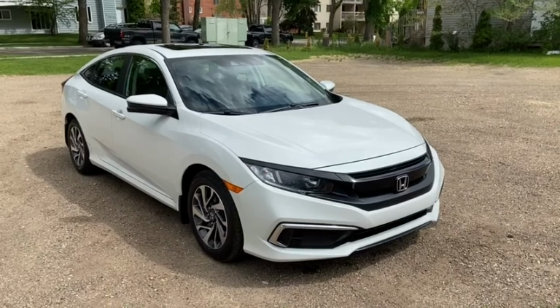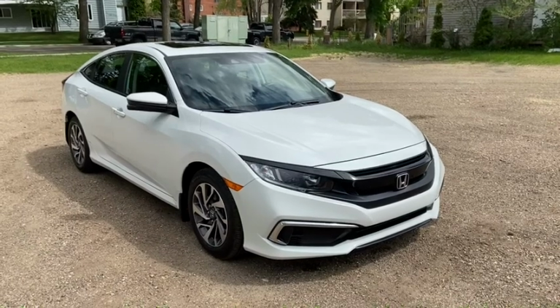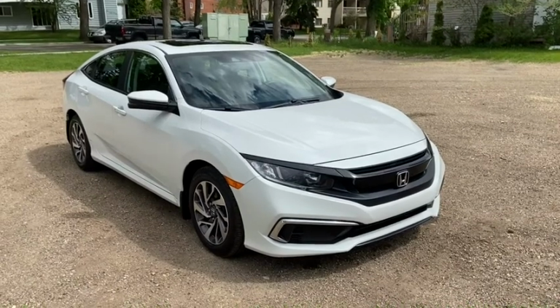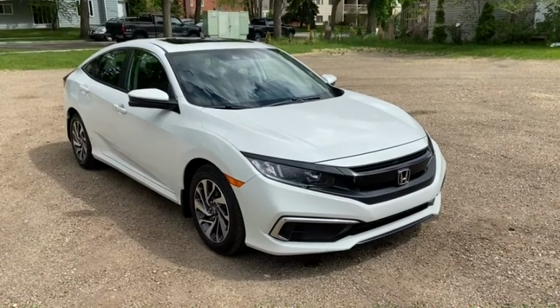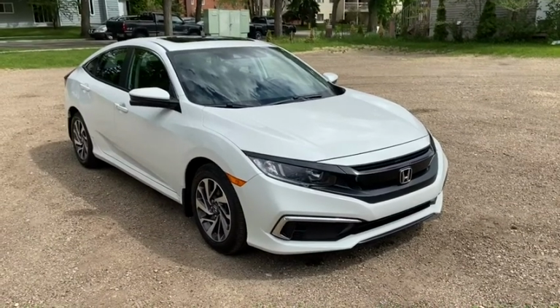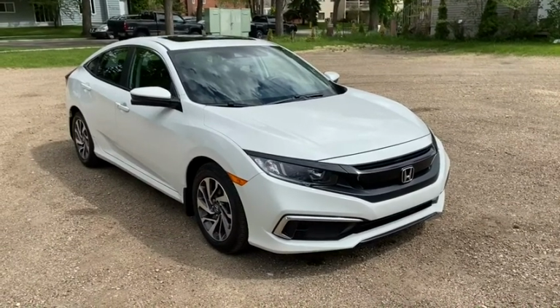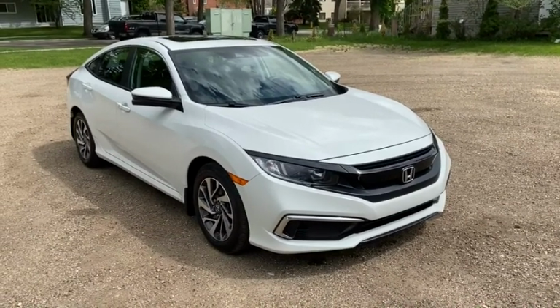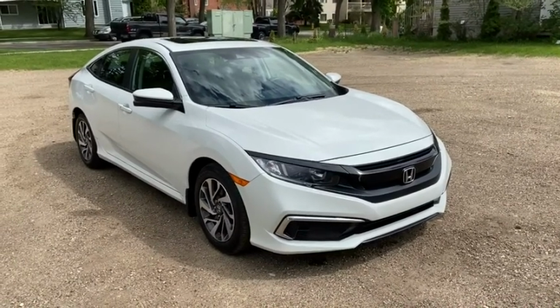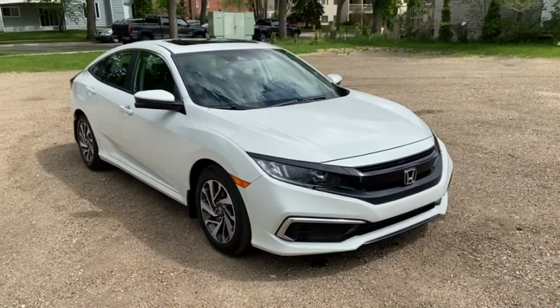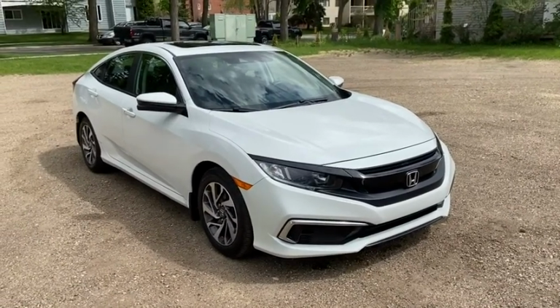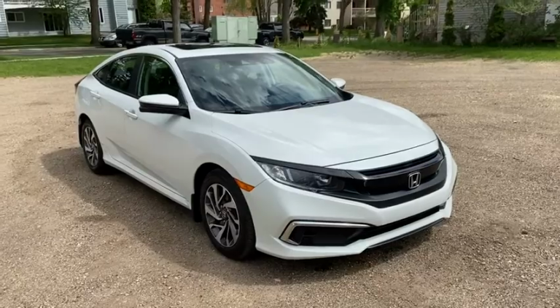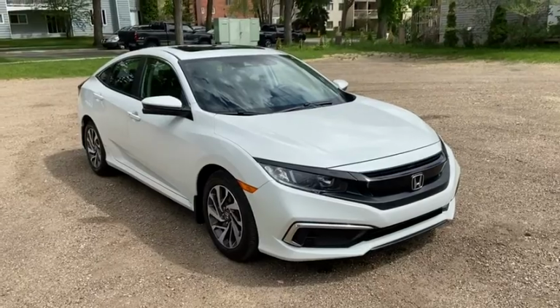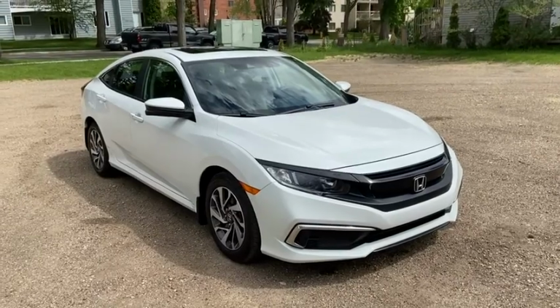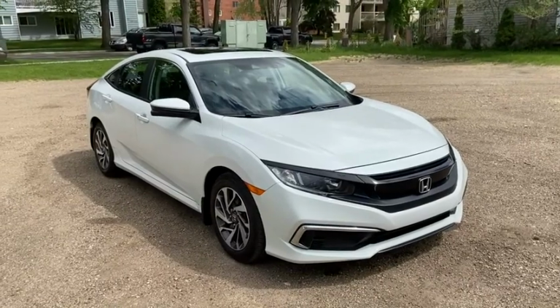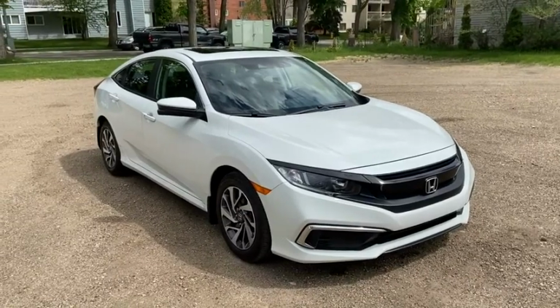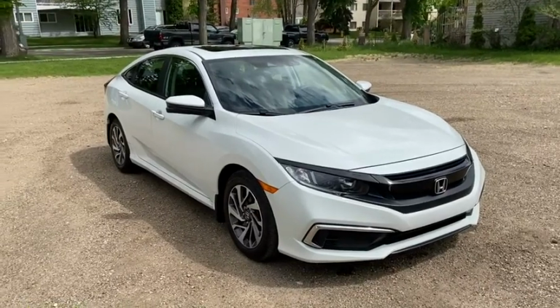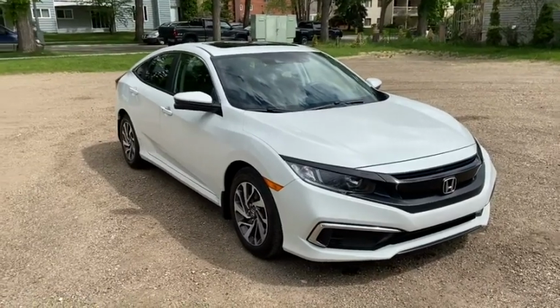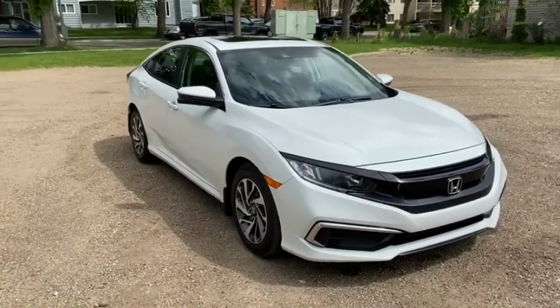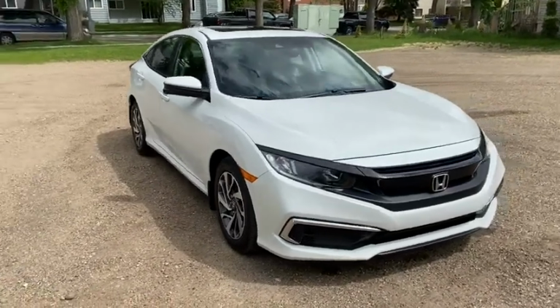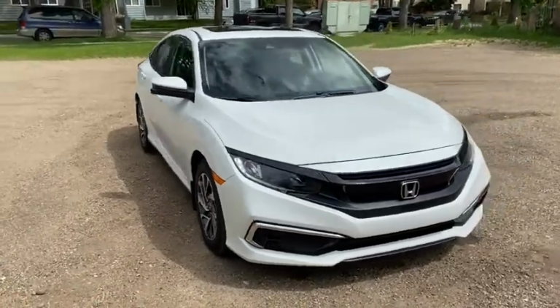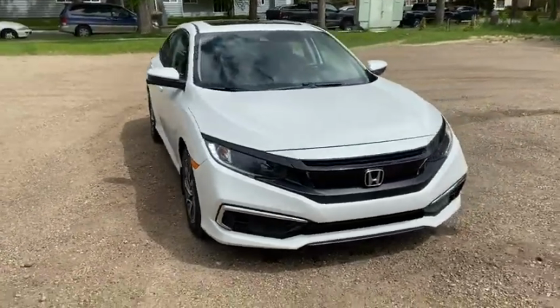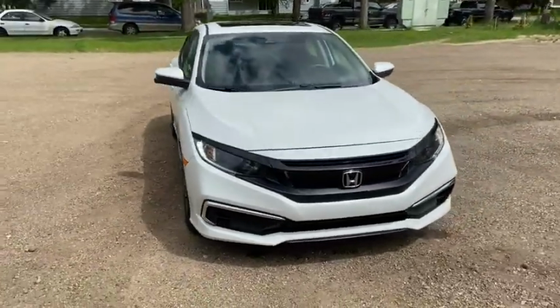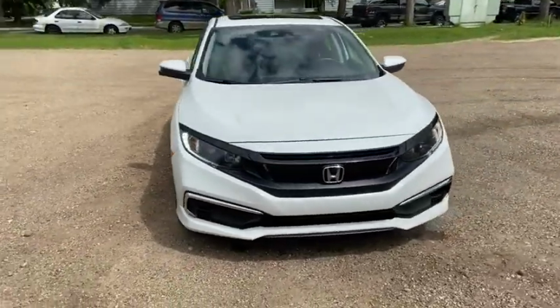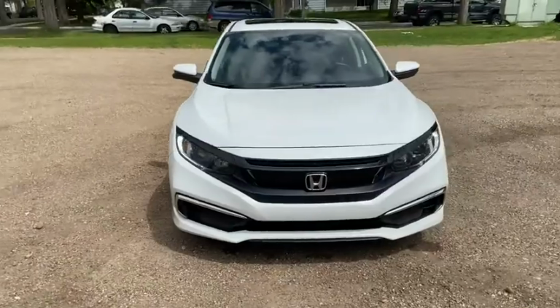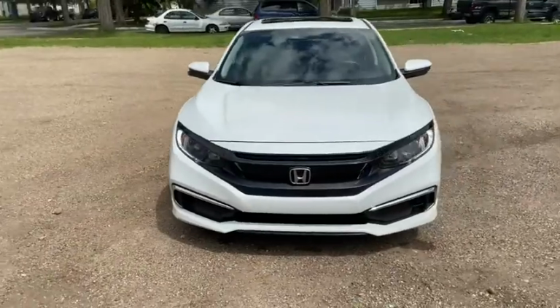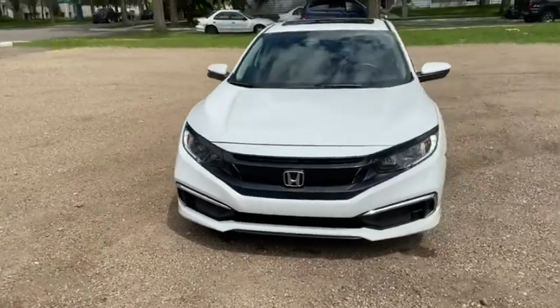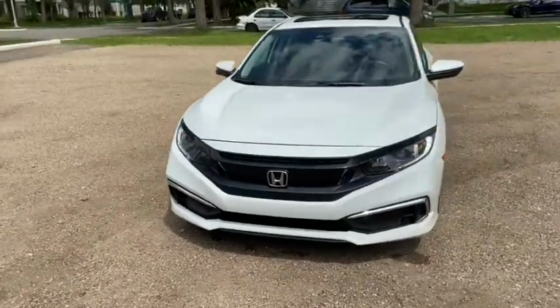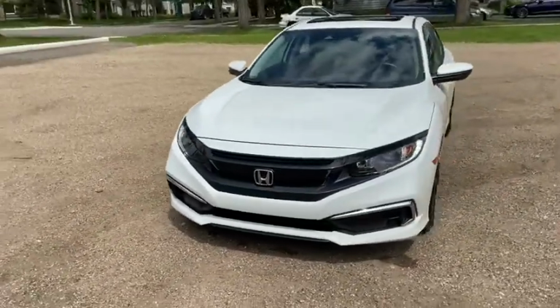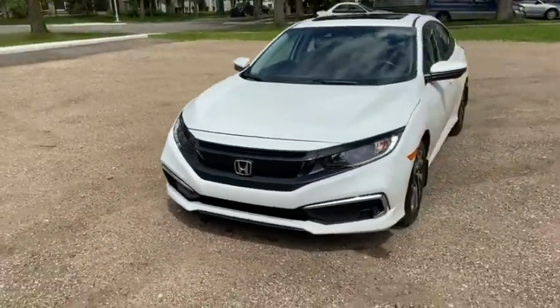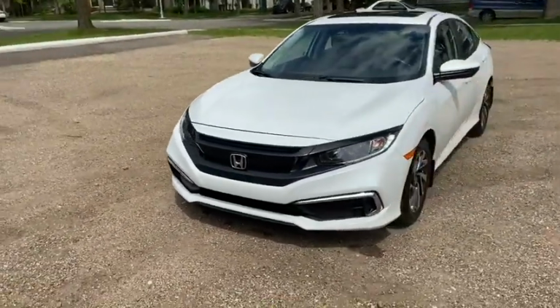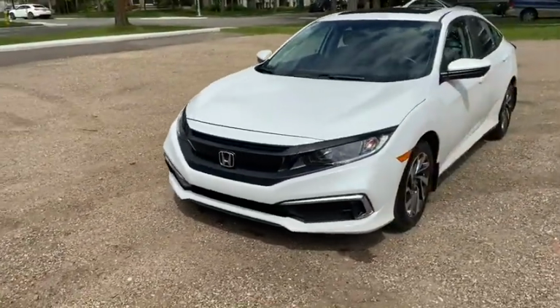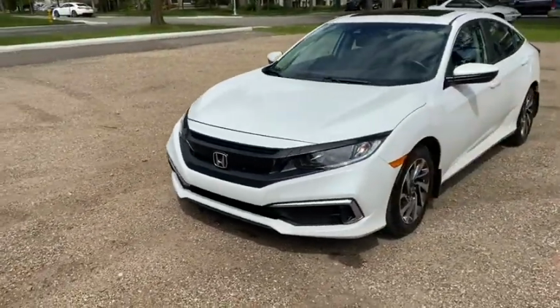Hey, it's Lindsay again at Waterloo Ford Lincoln. Today I'm showing you this 2019 Honda Civic EX in white. The Civic has a two-liter four-cylinder engine with automatic transmission and front-wheel drive.